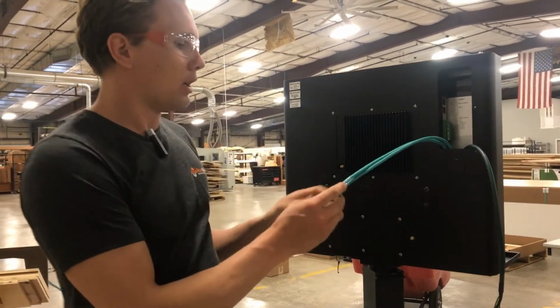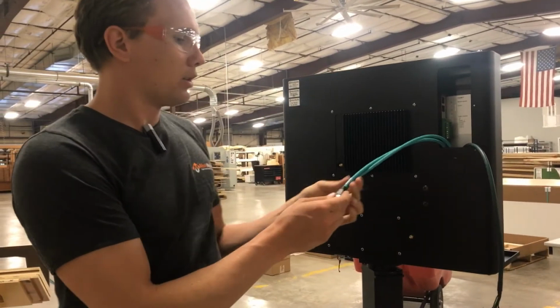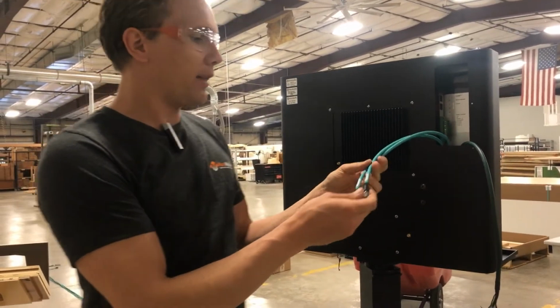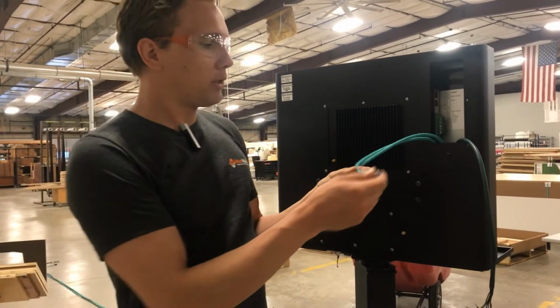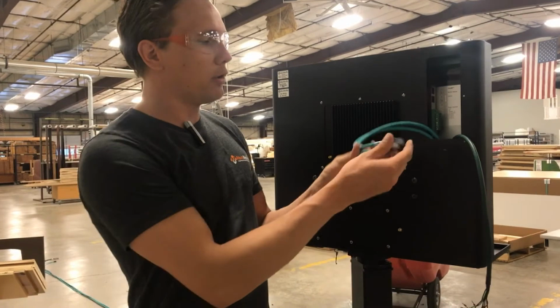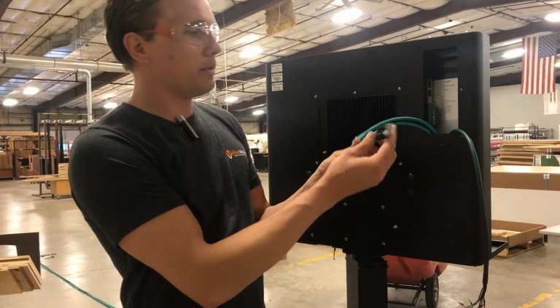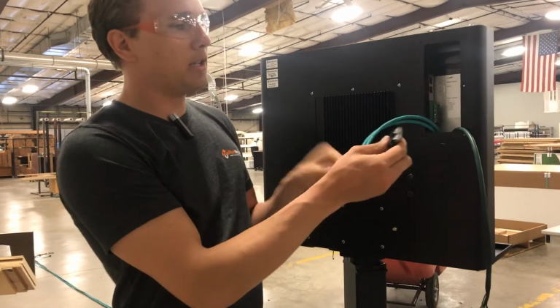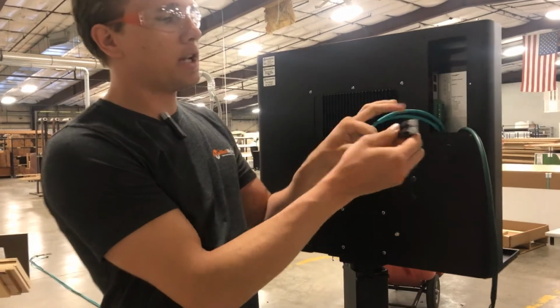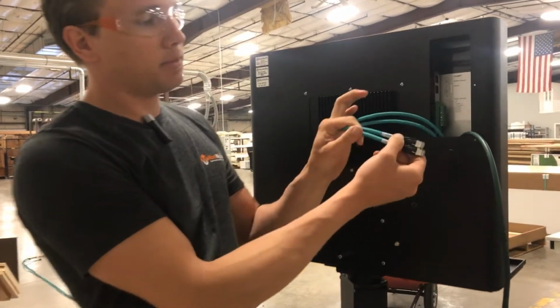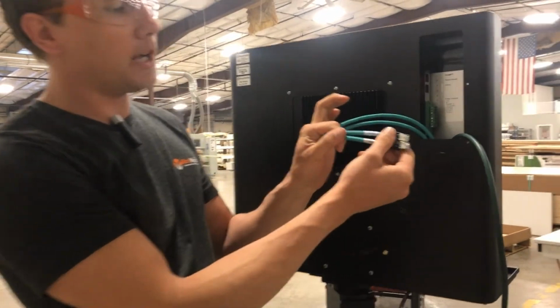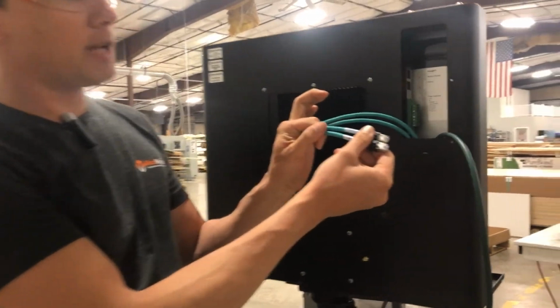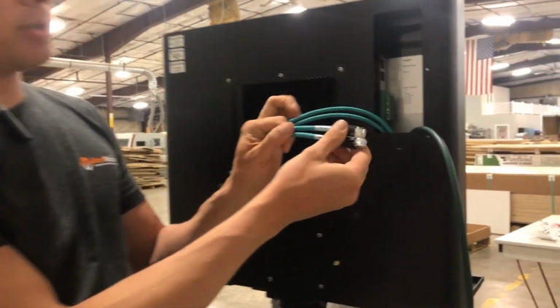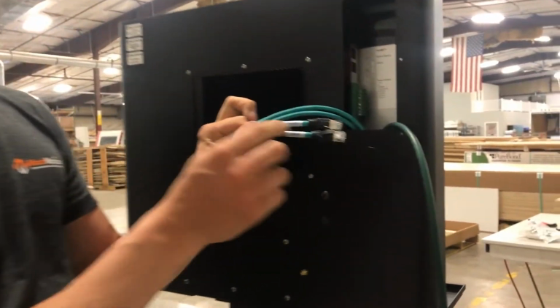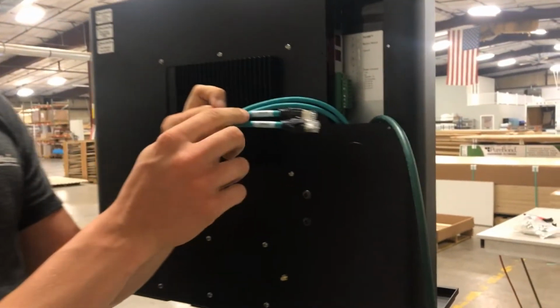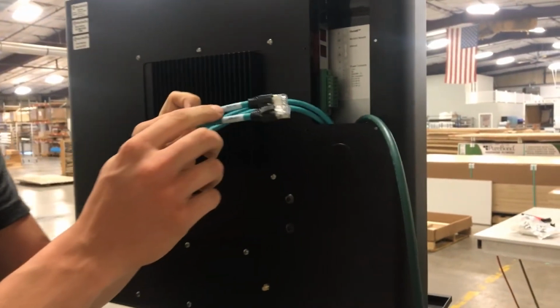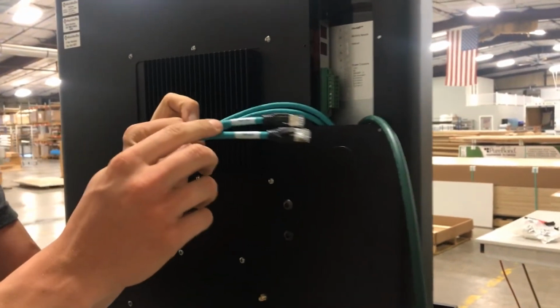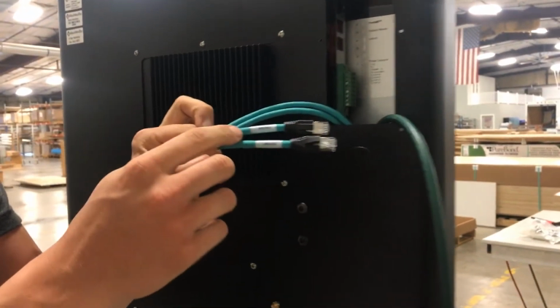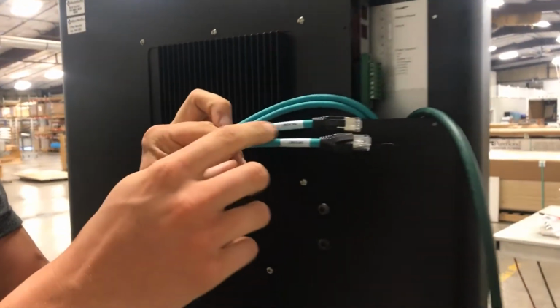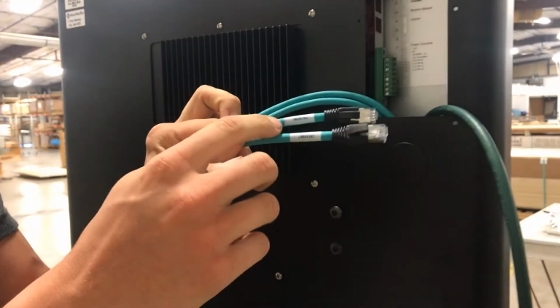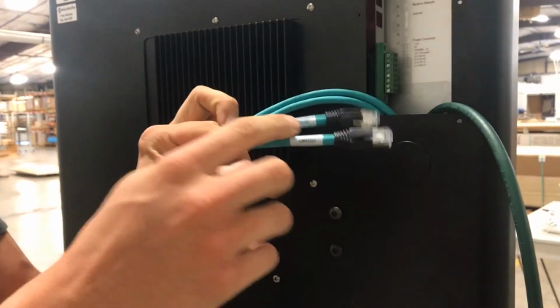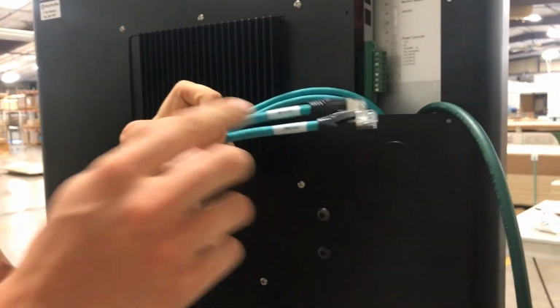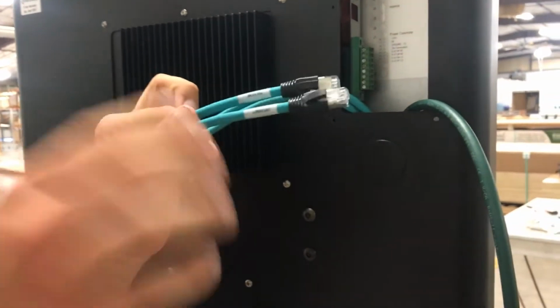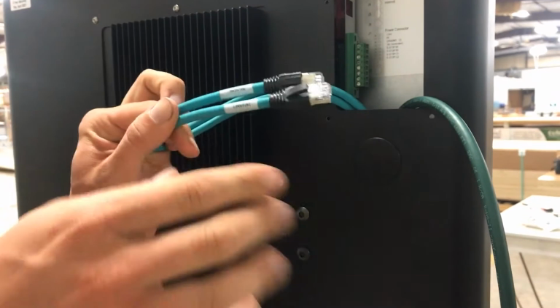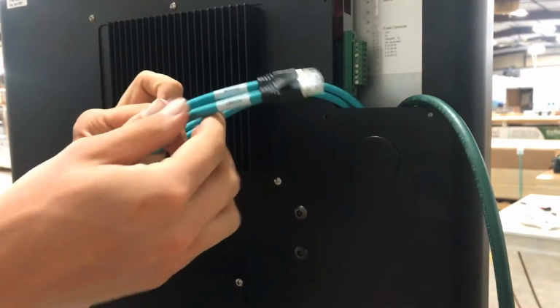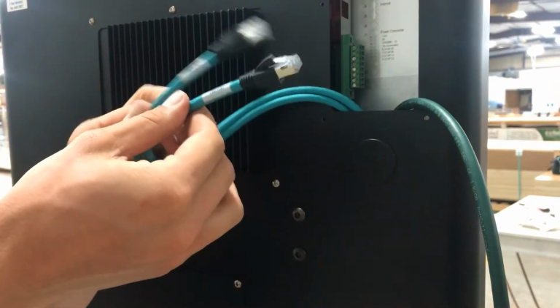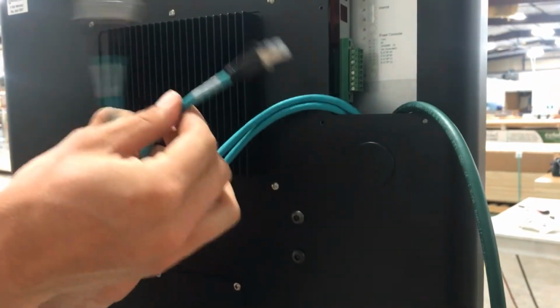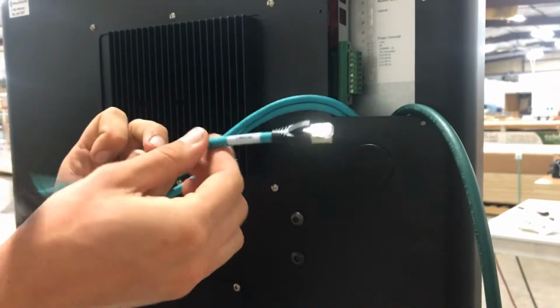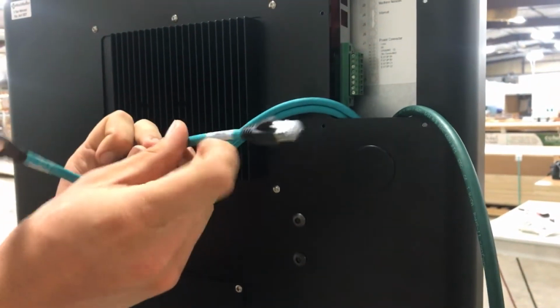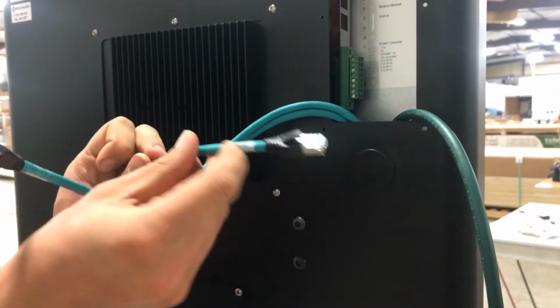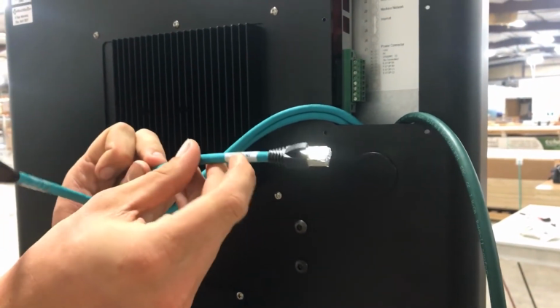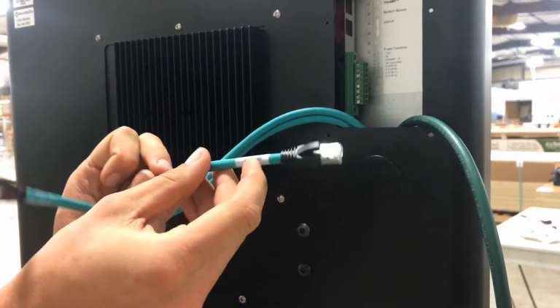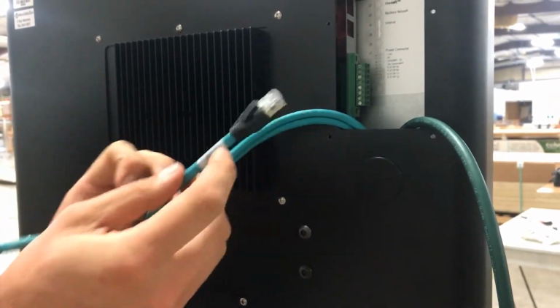So we have two Ethernet style cables. One is going to be for our communications protocol between our components and one is just for hardline internet.